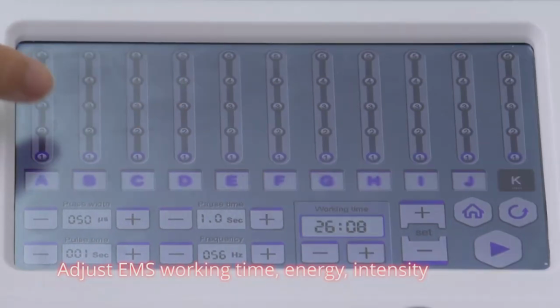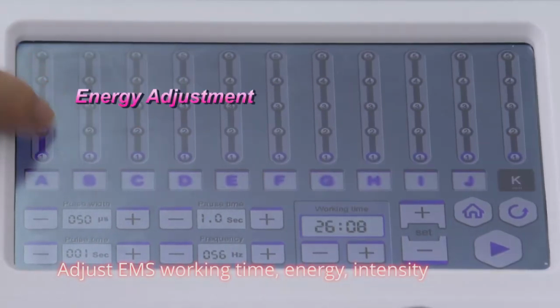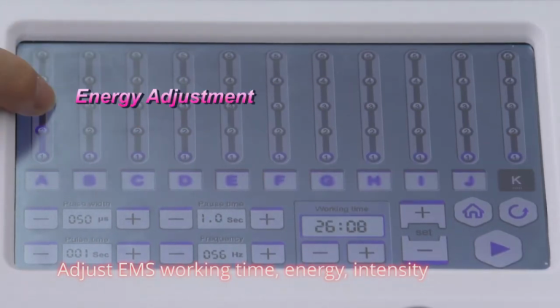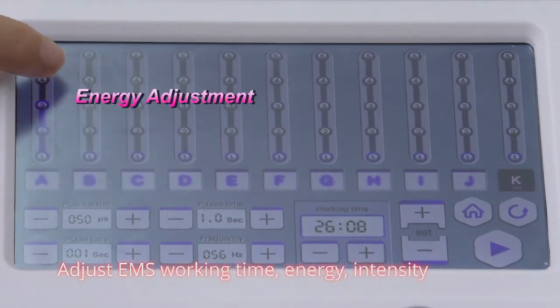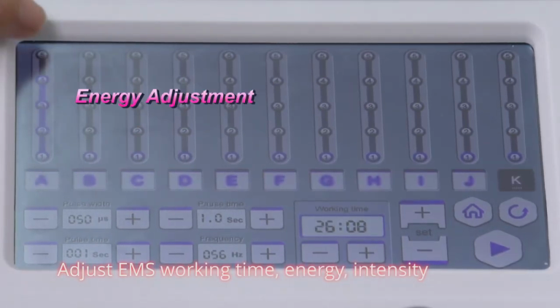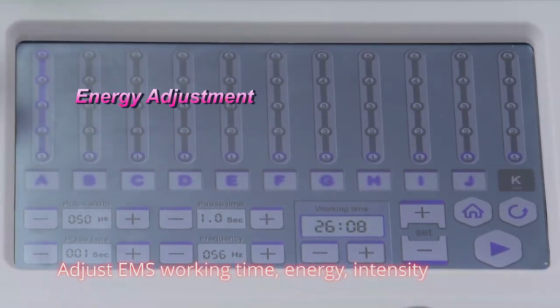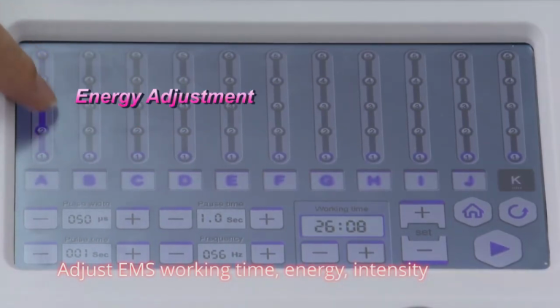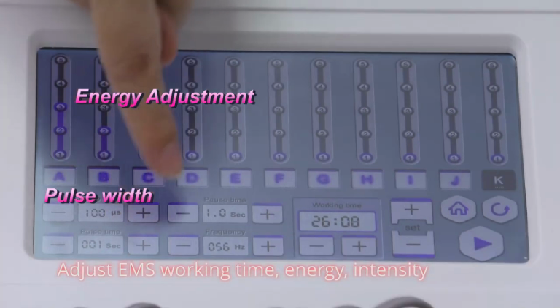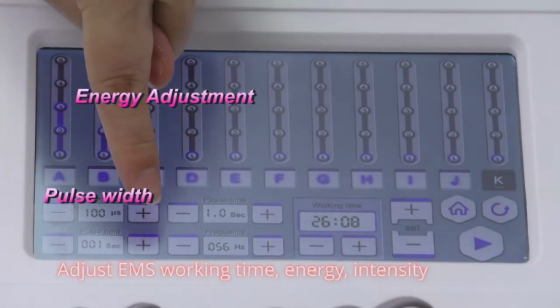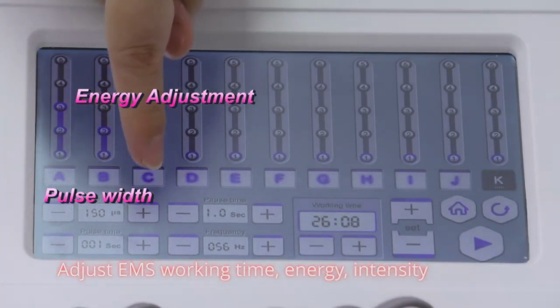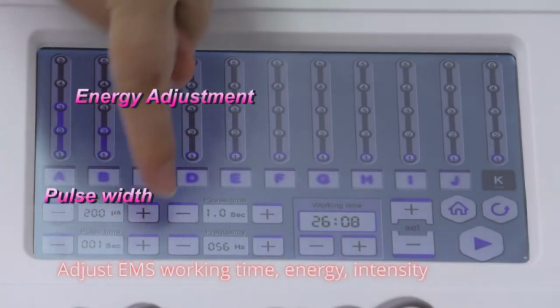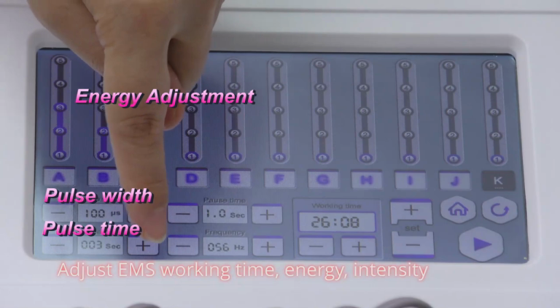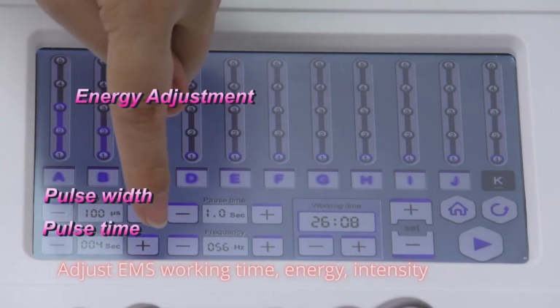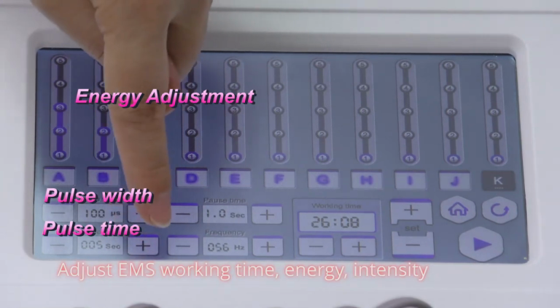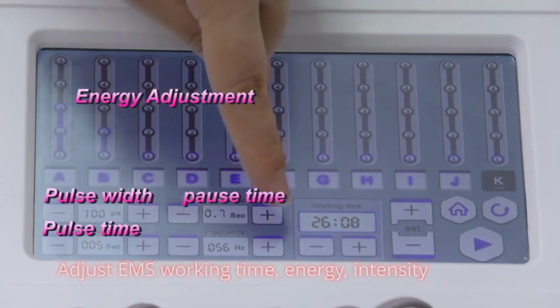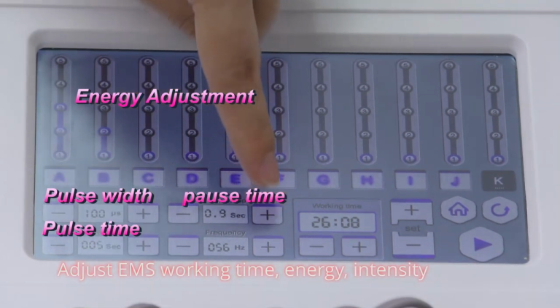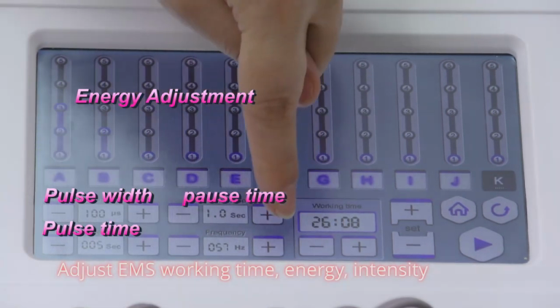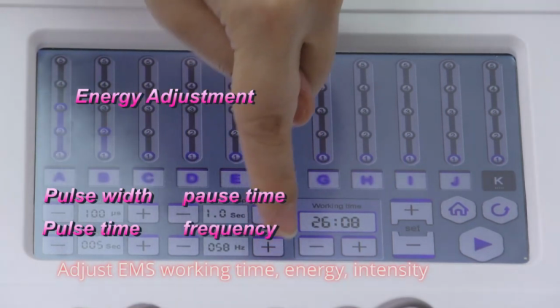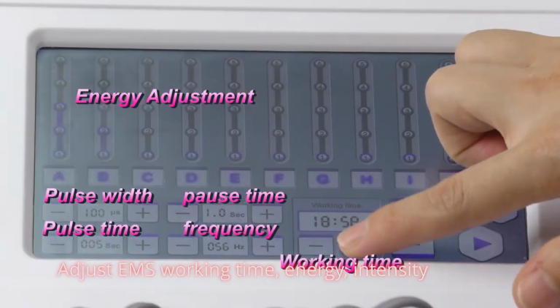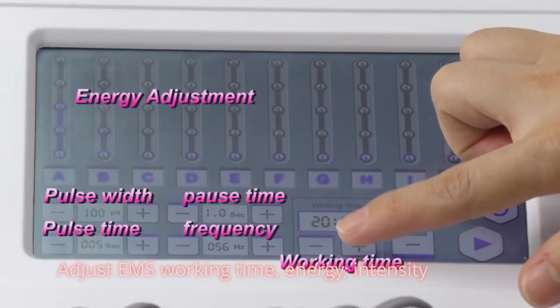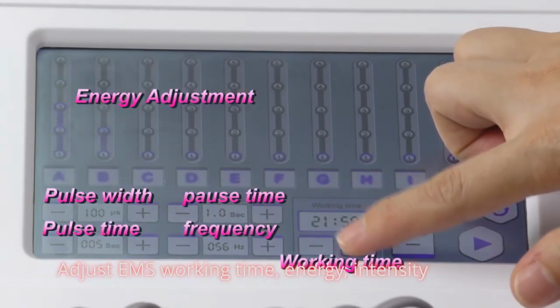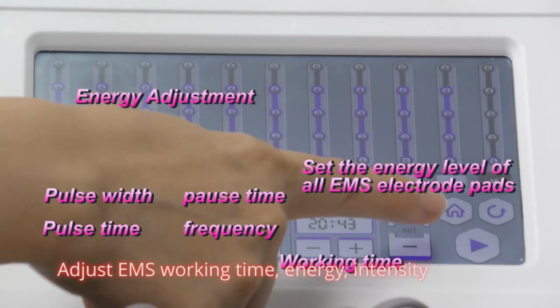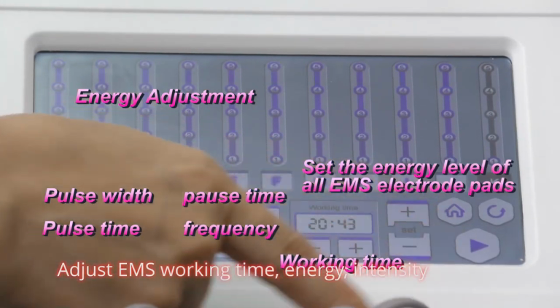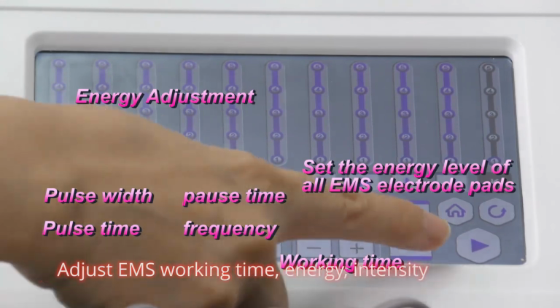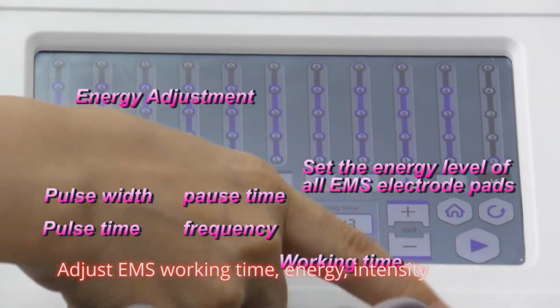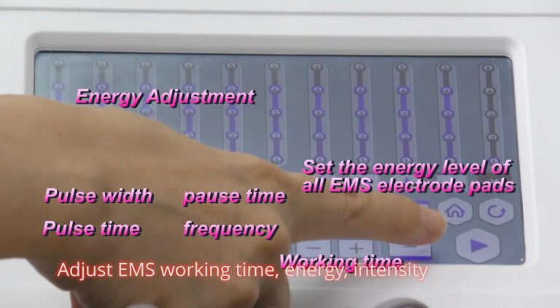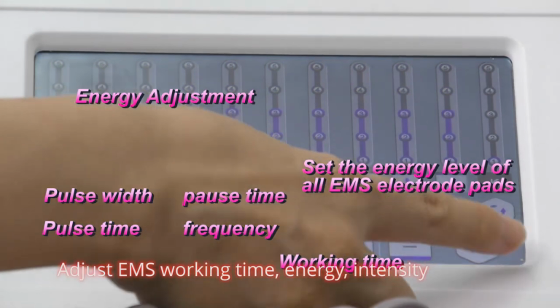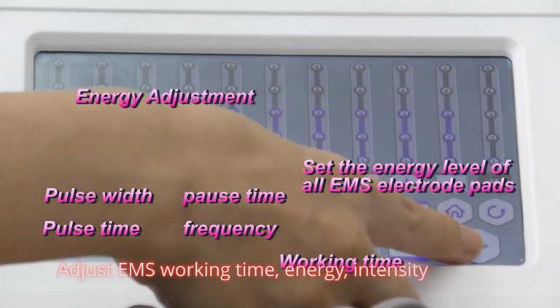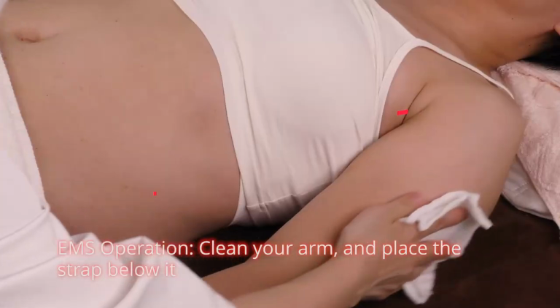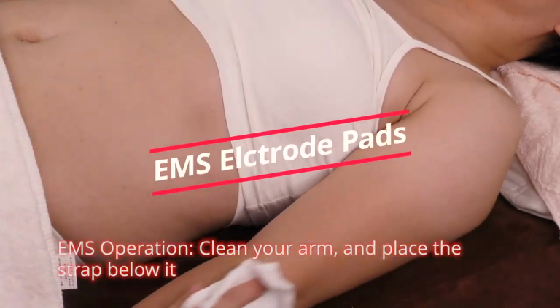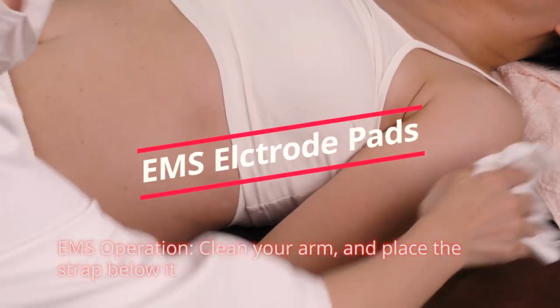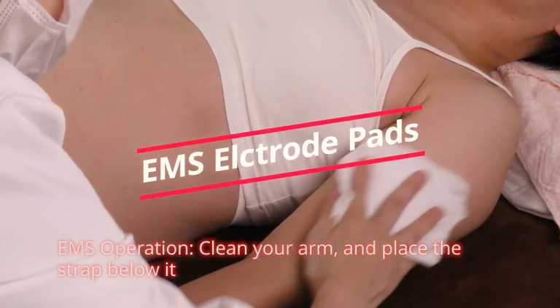Adjust EMS working time, energy, intensity. EMS operation.